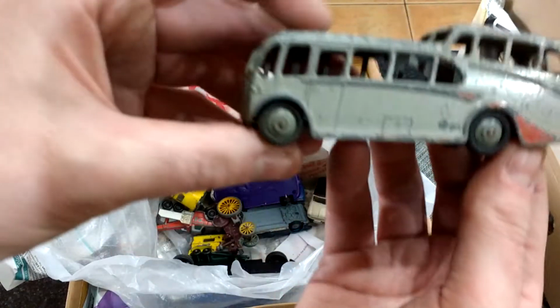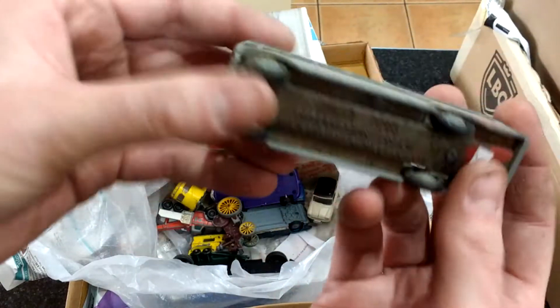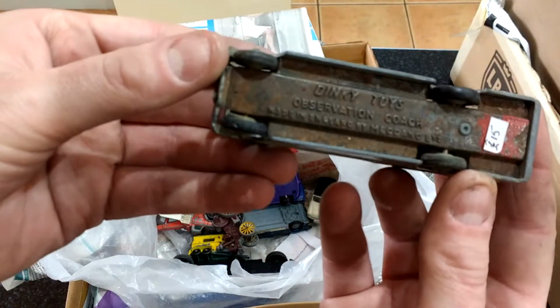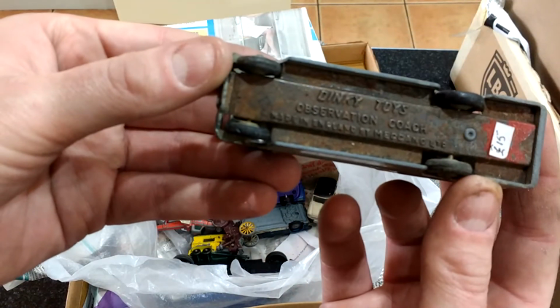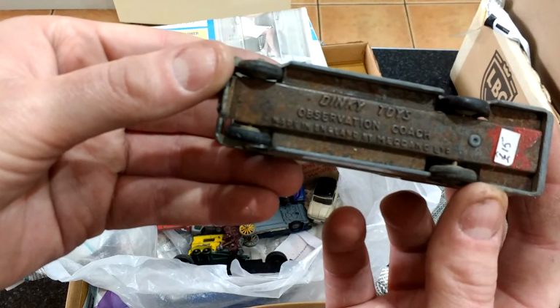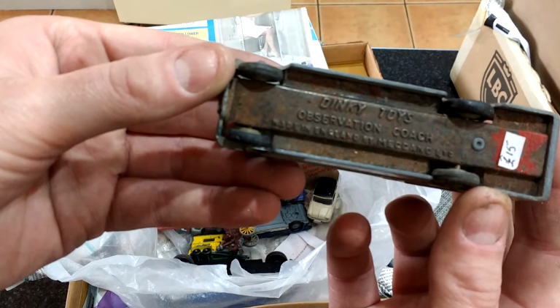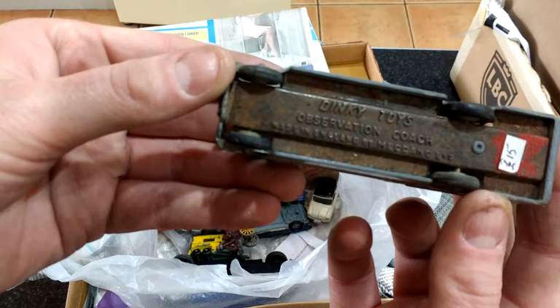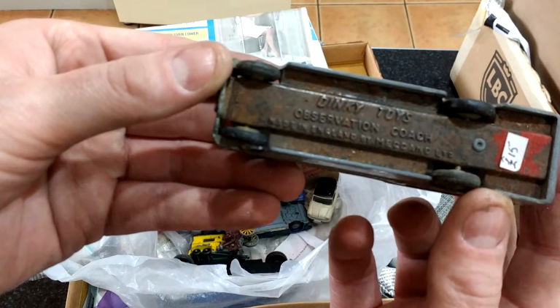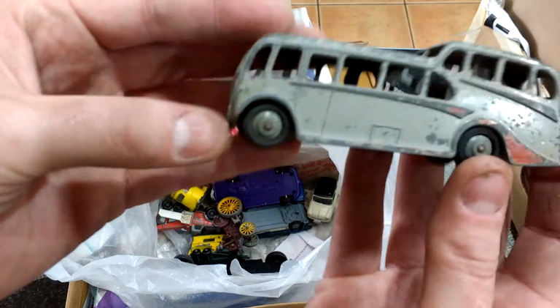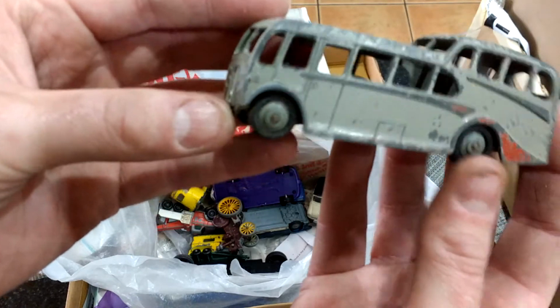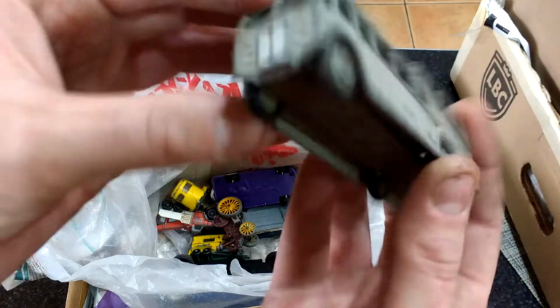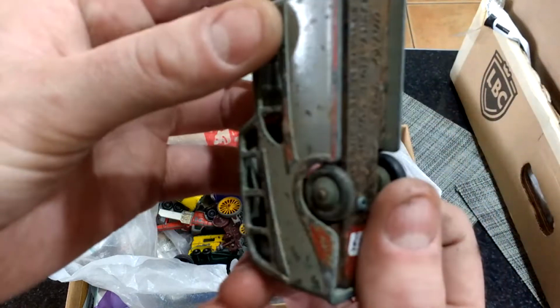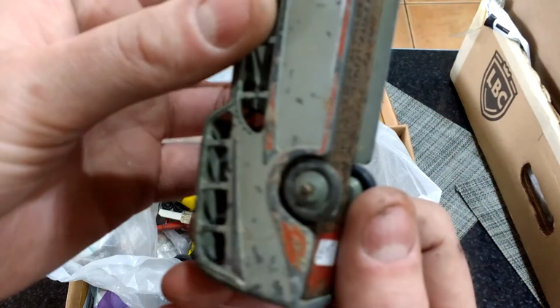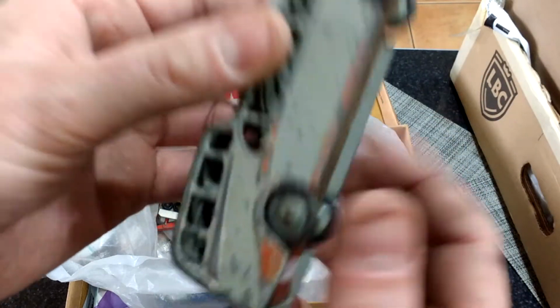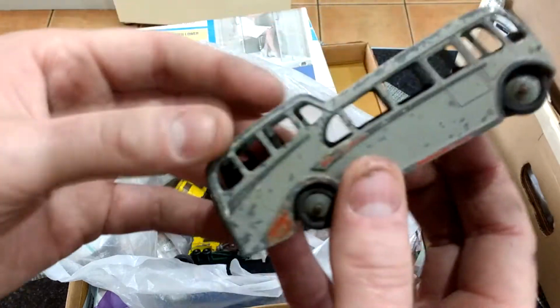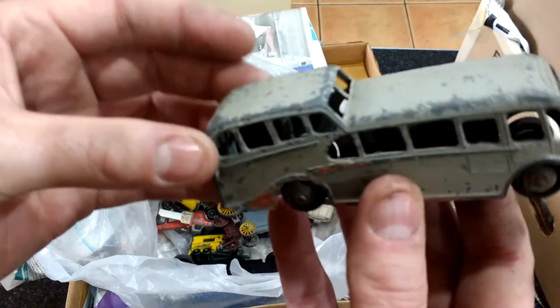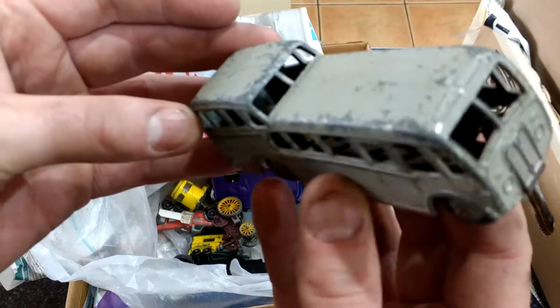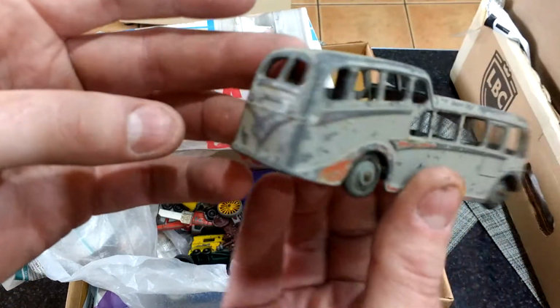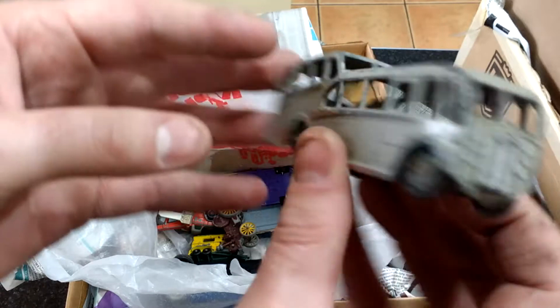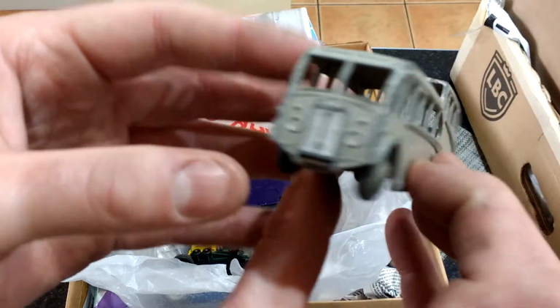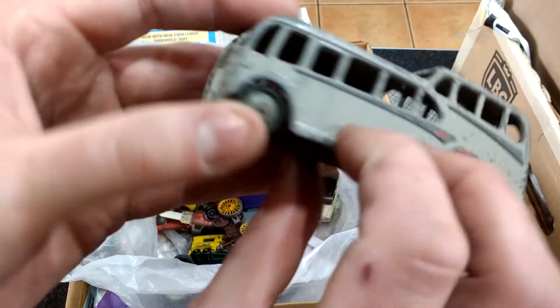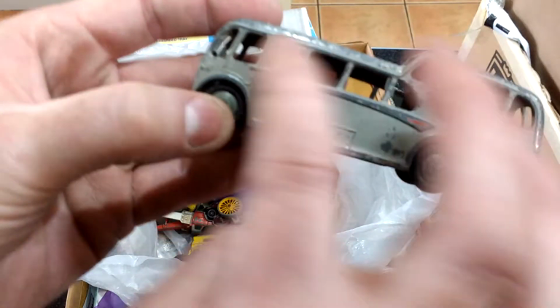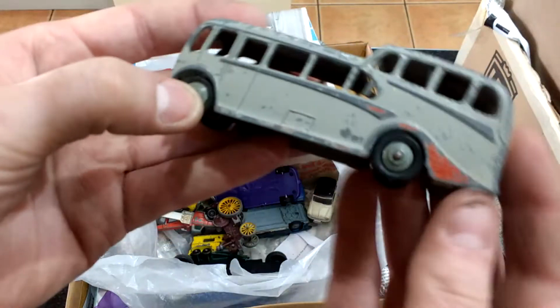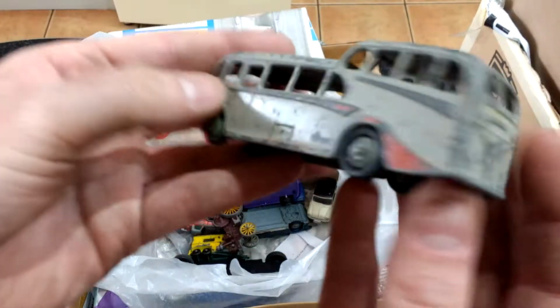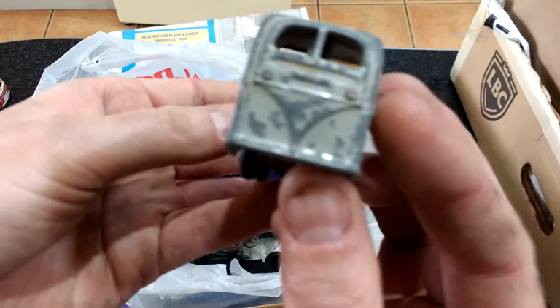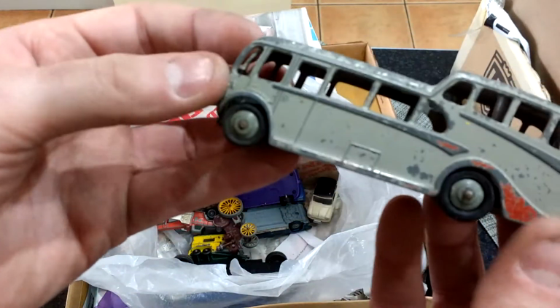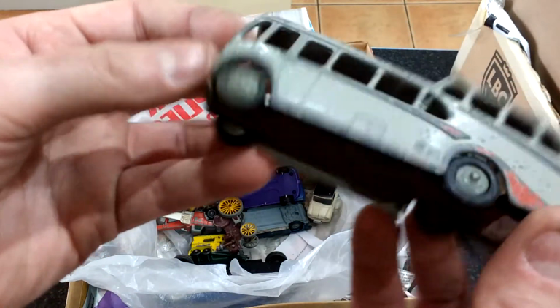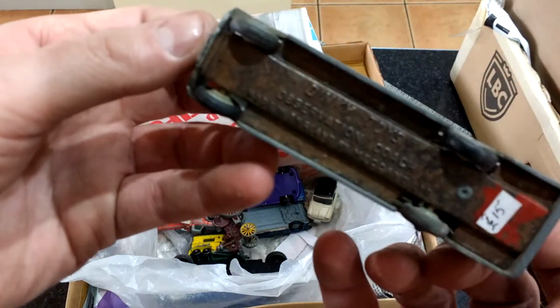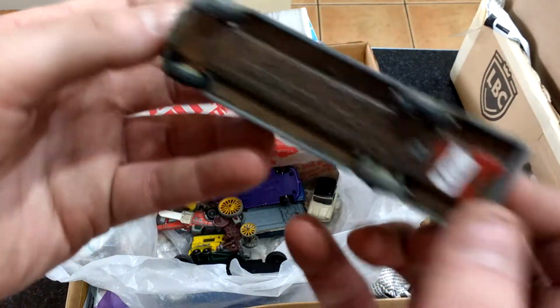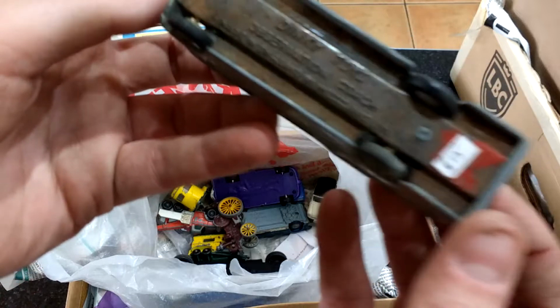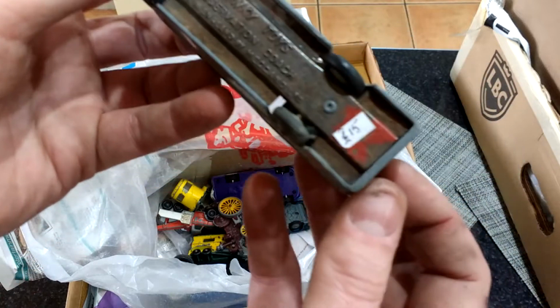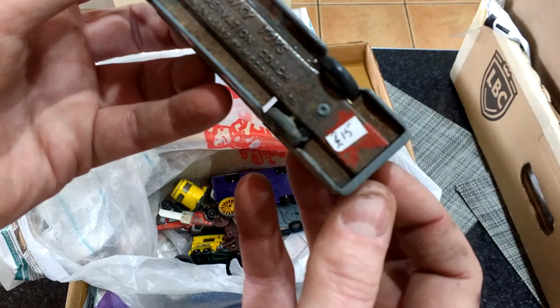Another Dinky one — observation coach, still got all the original tyres on it amazingly, and it's got no damage on any of the window supports. £15 it says on the bottom of there.